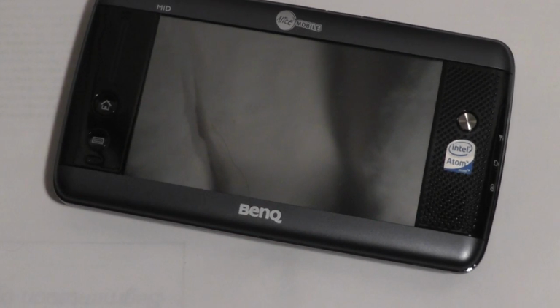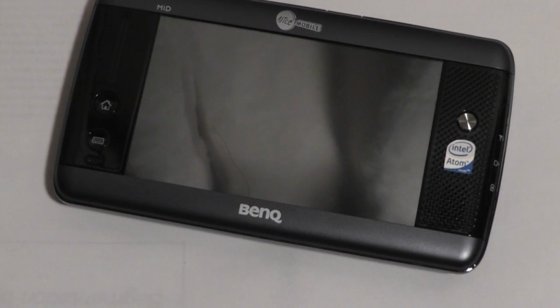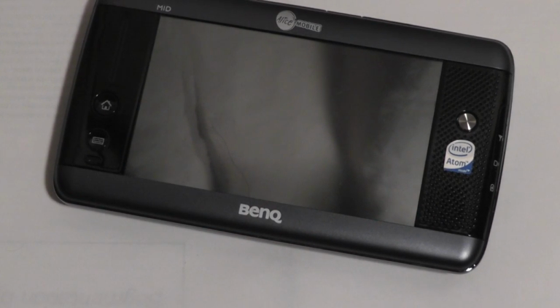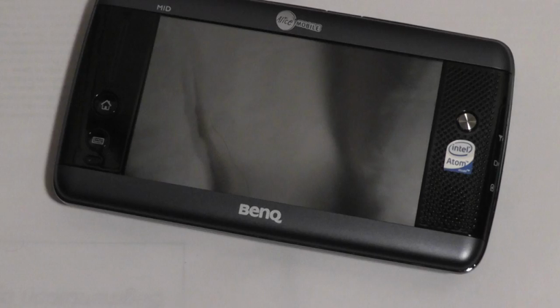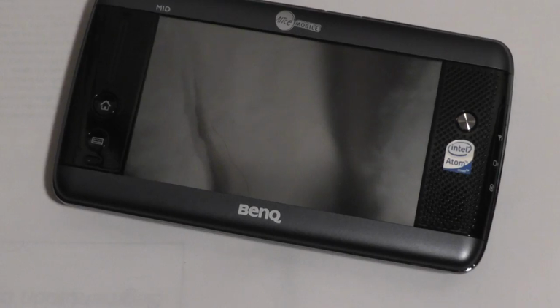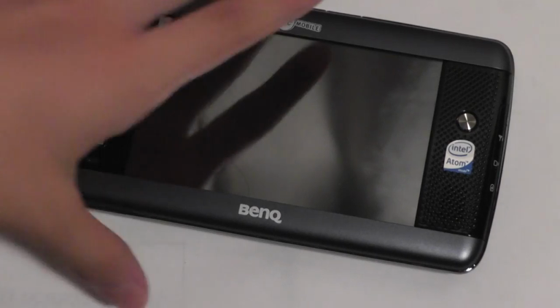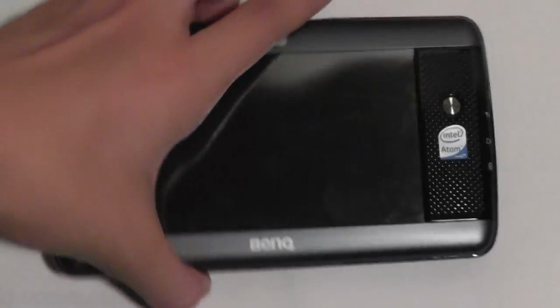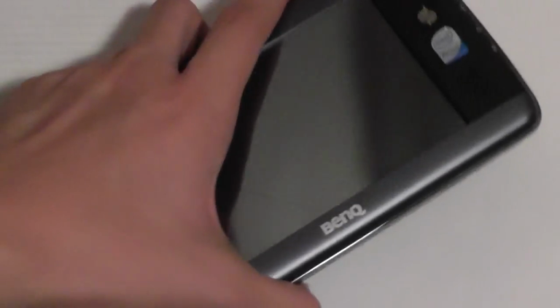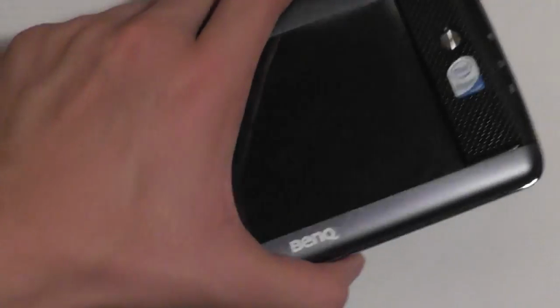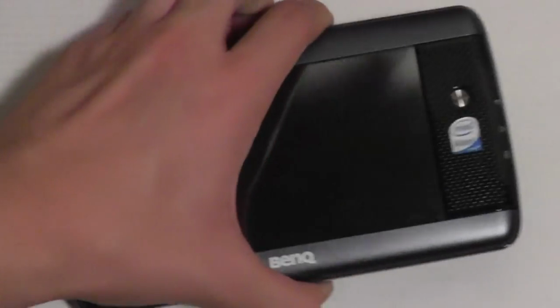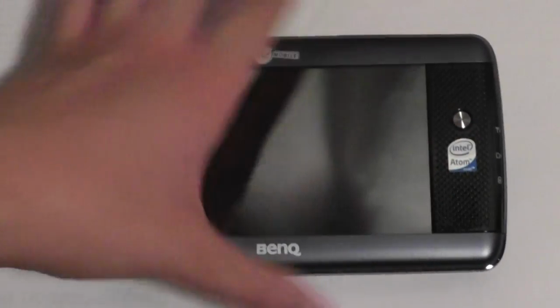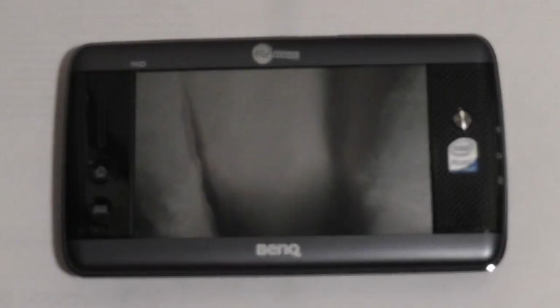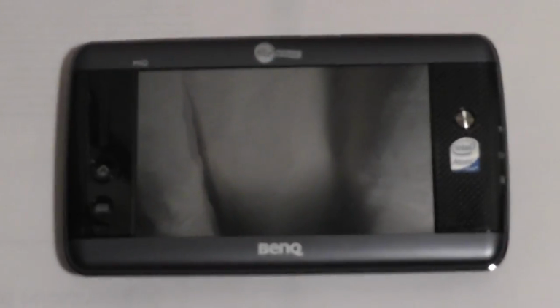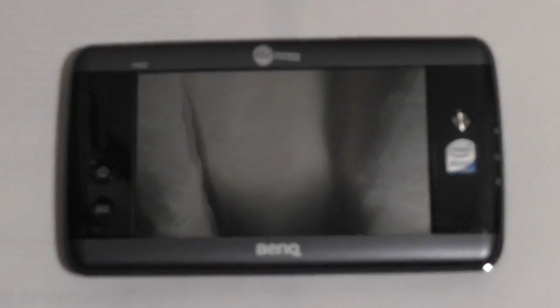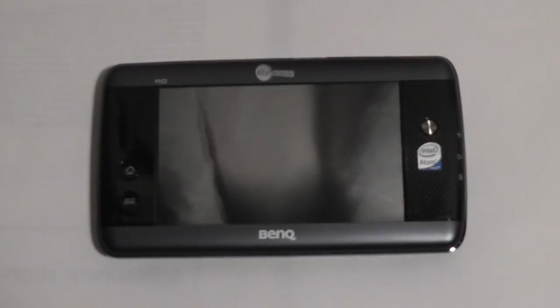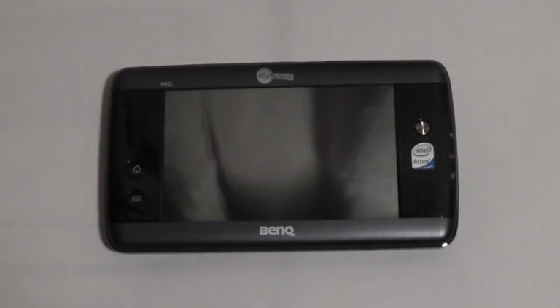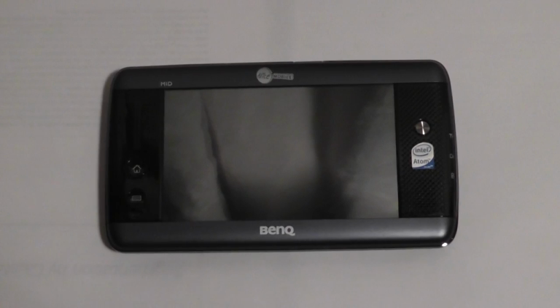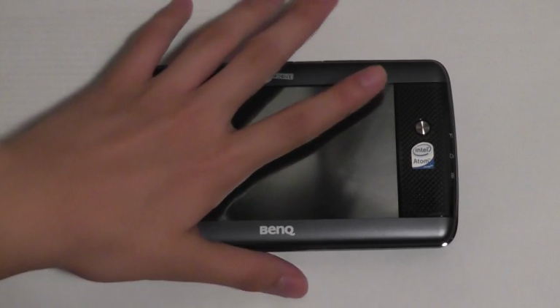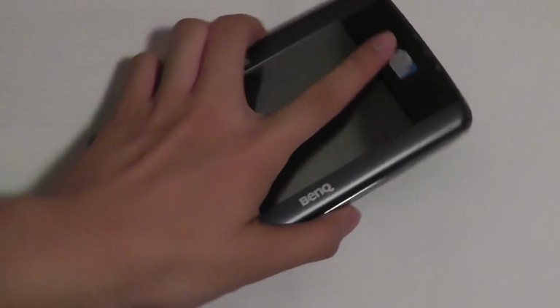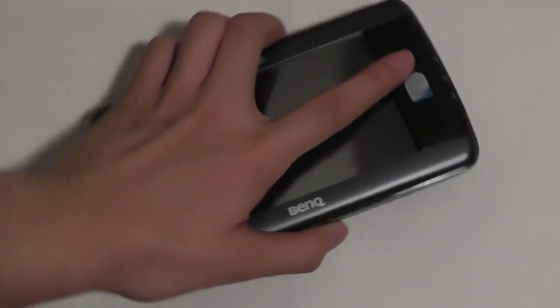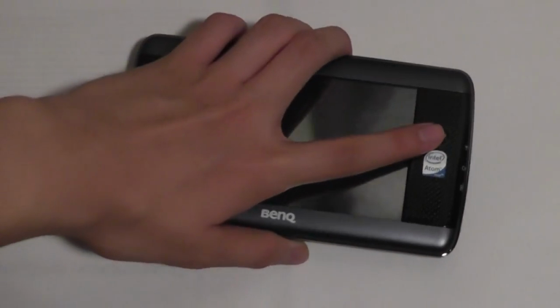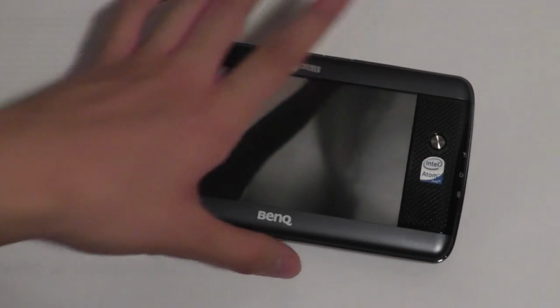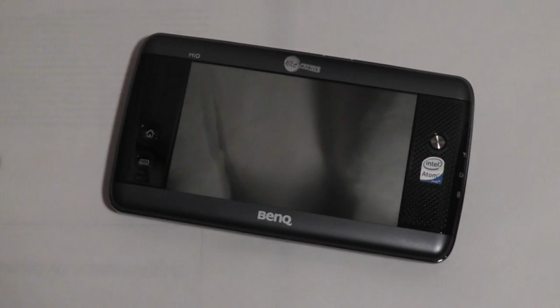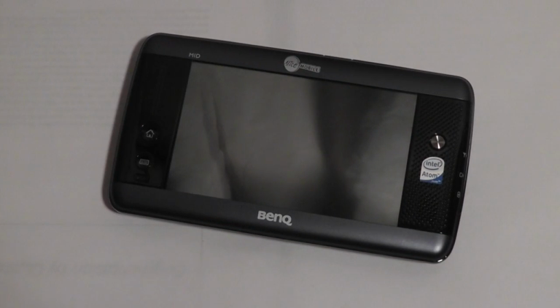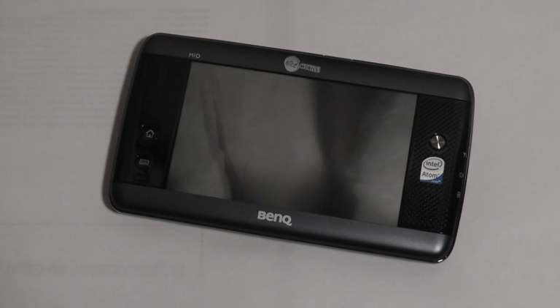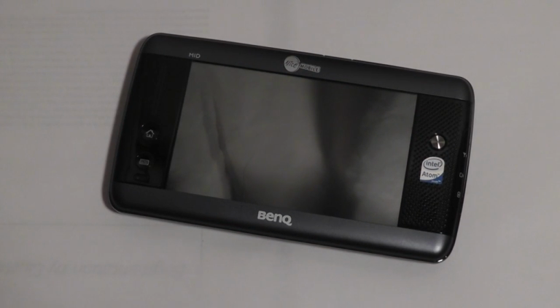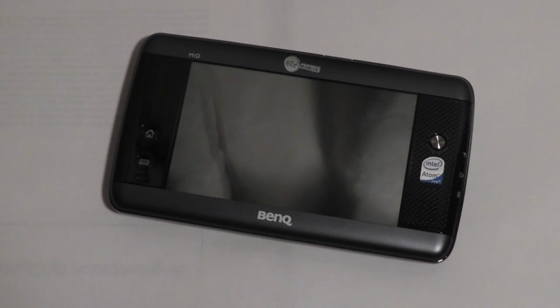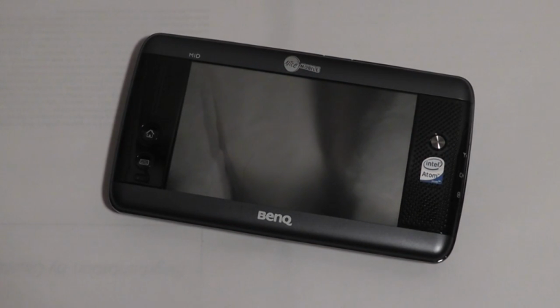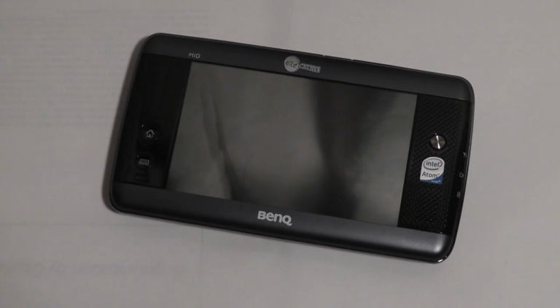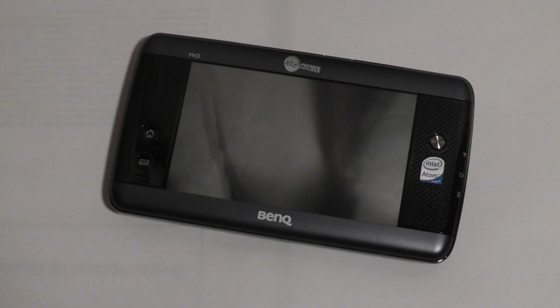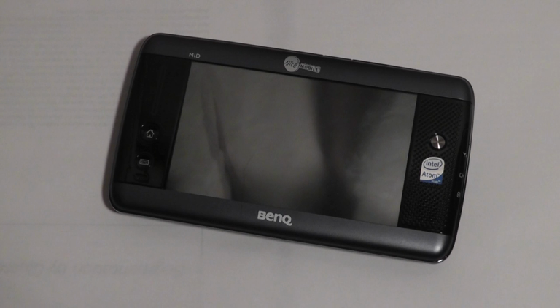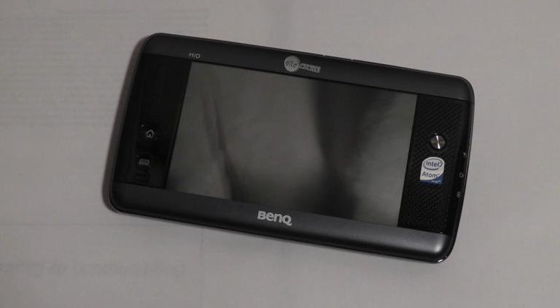So if you're interested in the concept of taking a computer and putting it in your pocket, then perhaps the BenQ S6 is a good option to consider because it's fairly modern, fairly relevant, and at the same time fairly inexpensive.